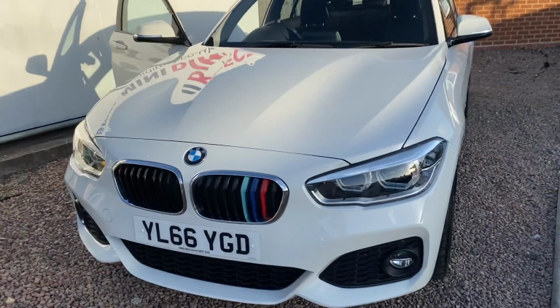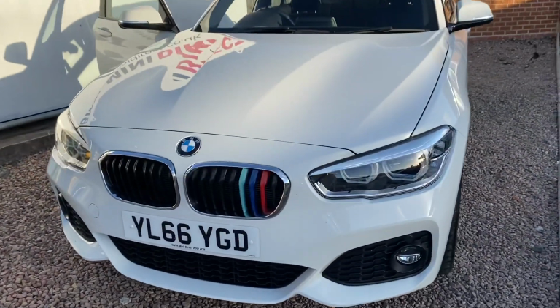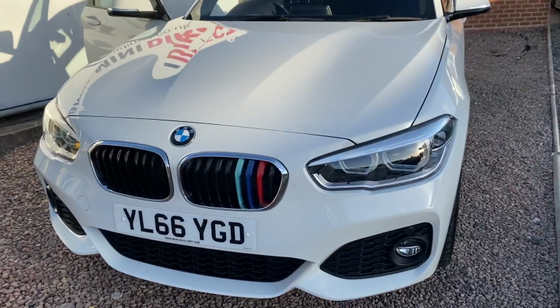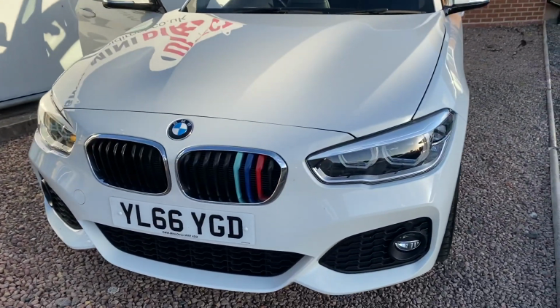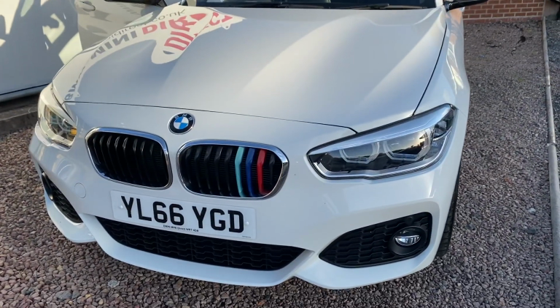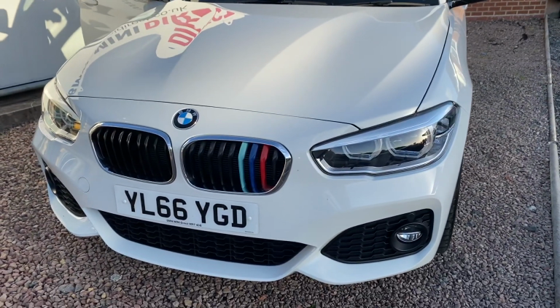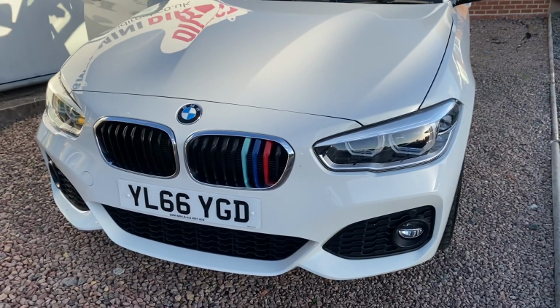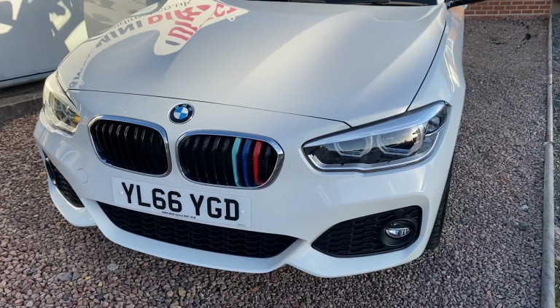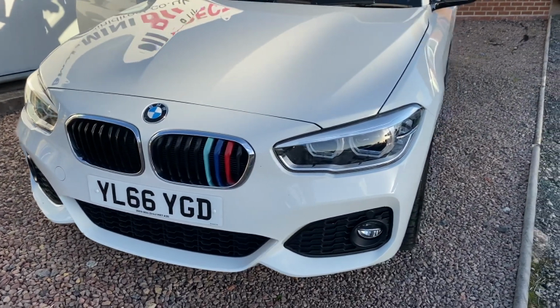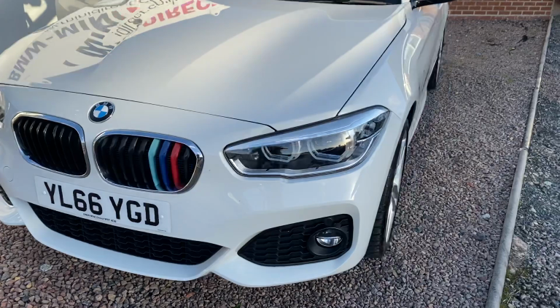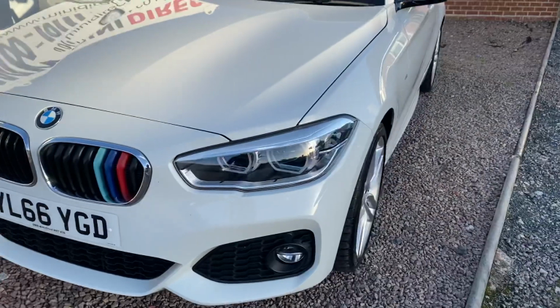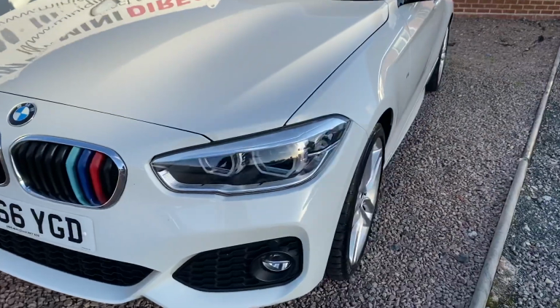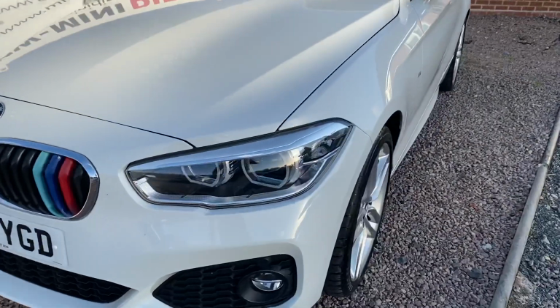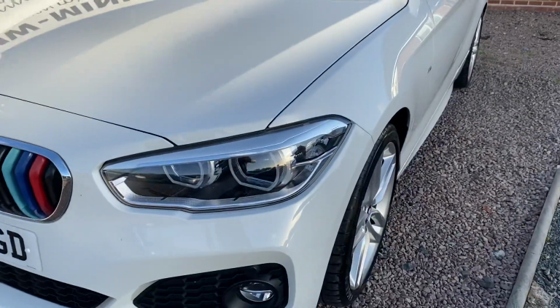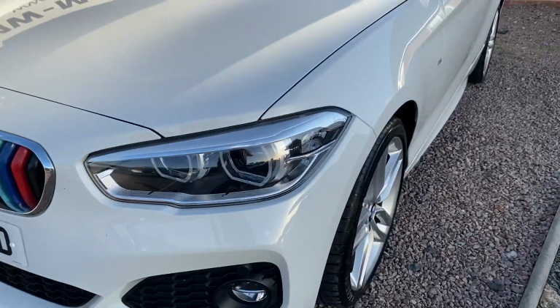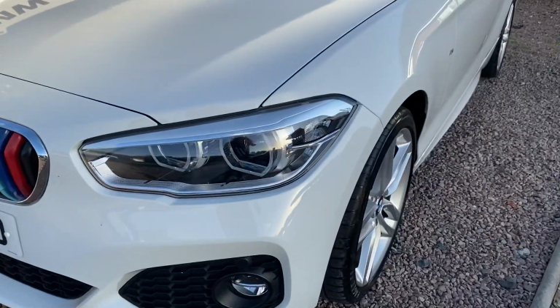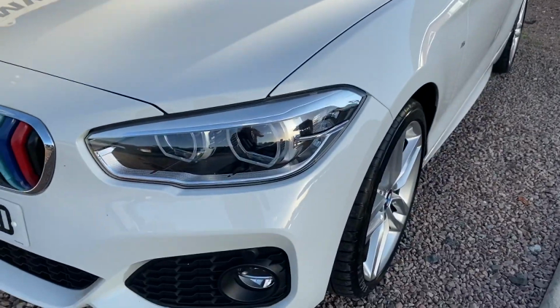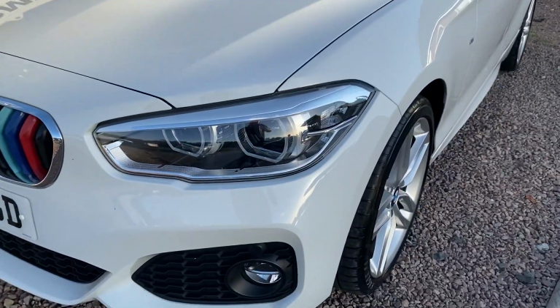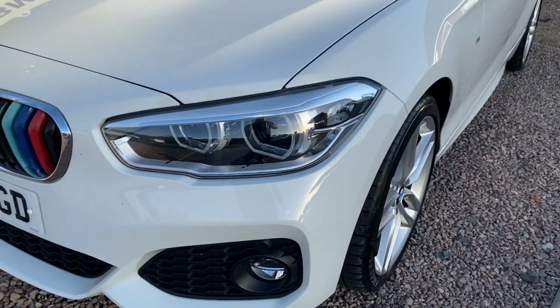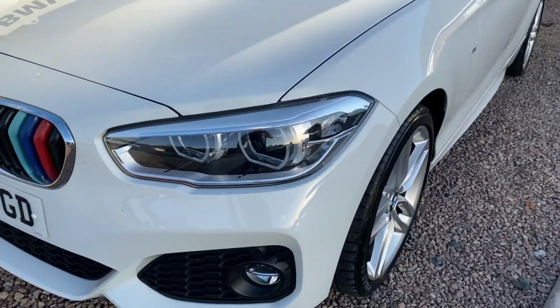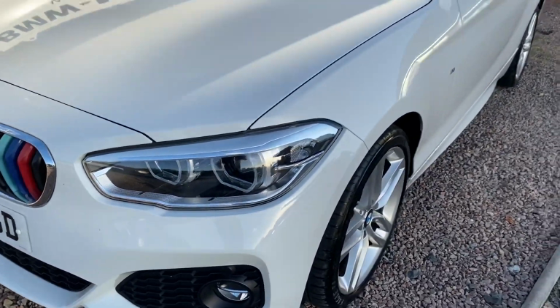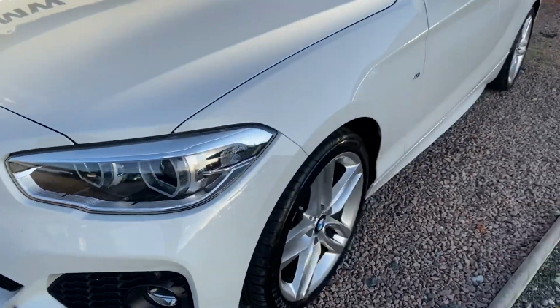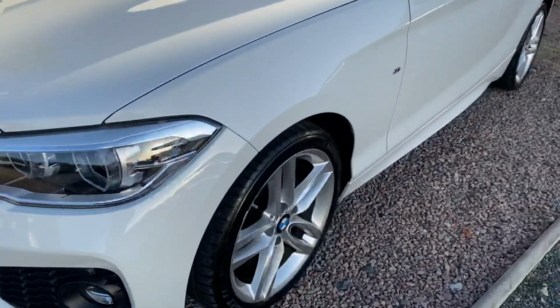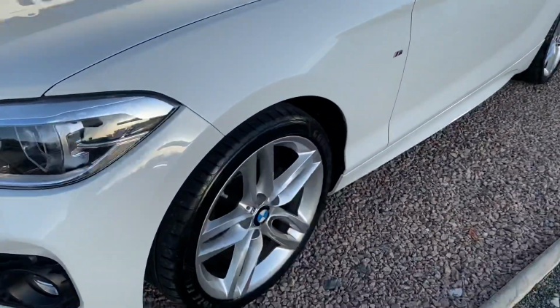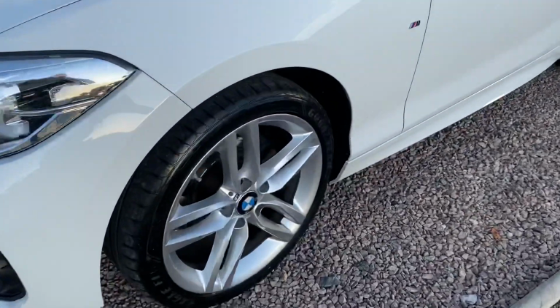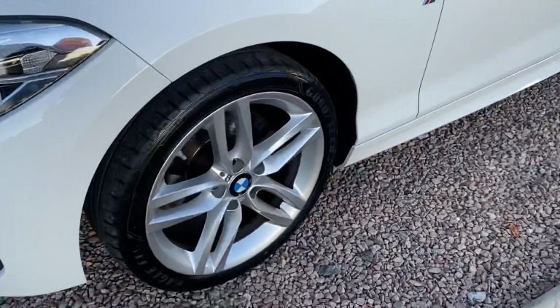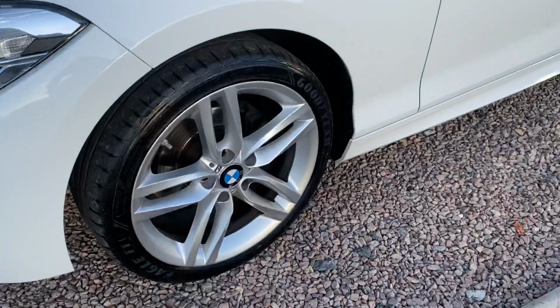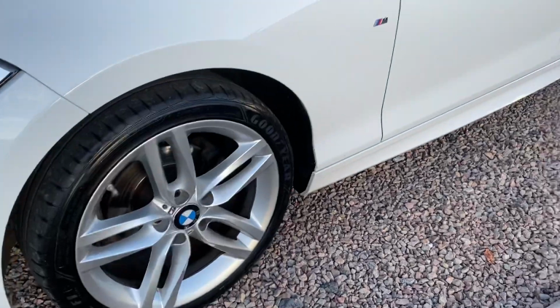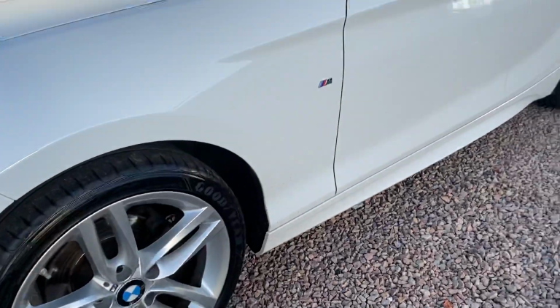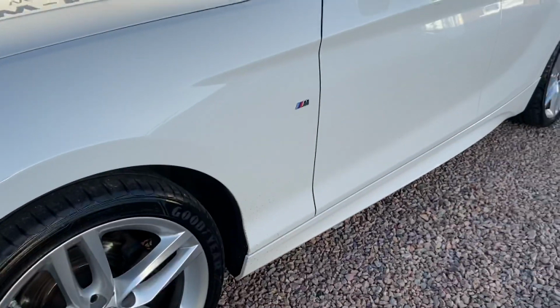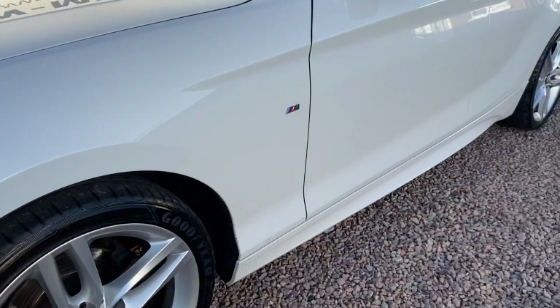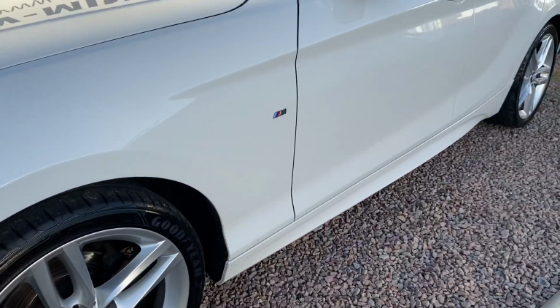You can see it's got the M Sport kidney grills, the LED headlights with daytime running lights which are really nice, 18 inch M Sport alloys and M Sport badging.